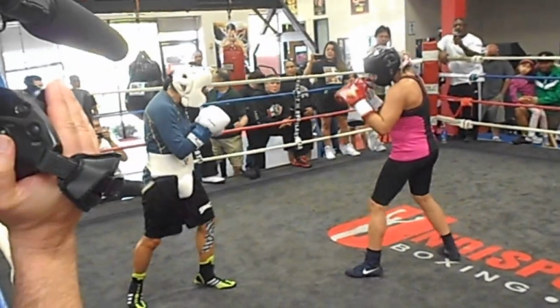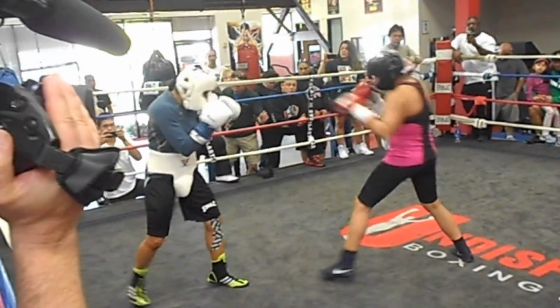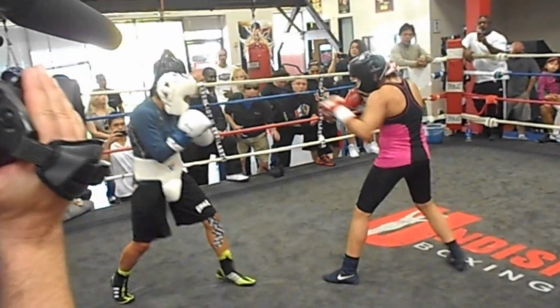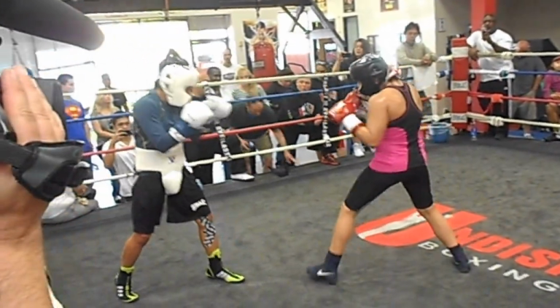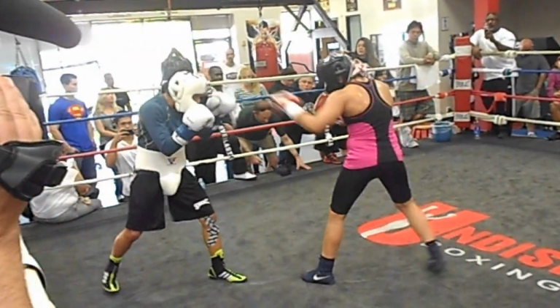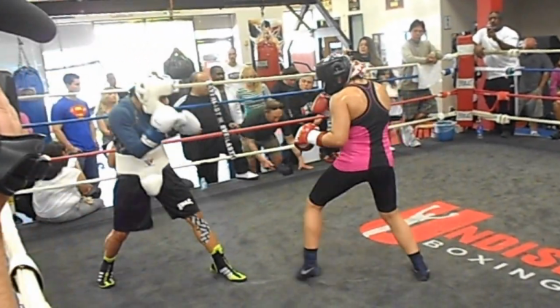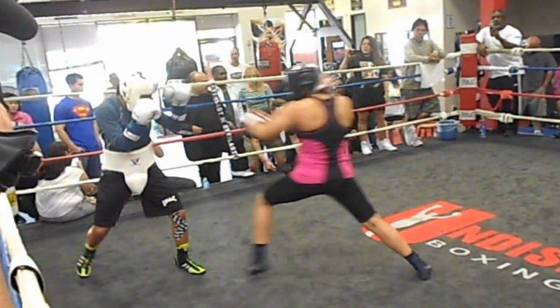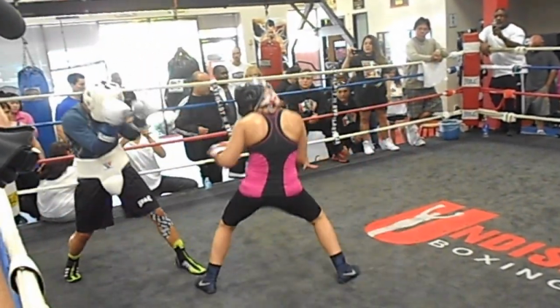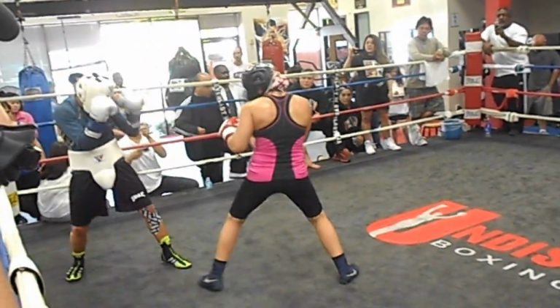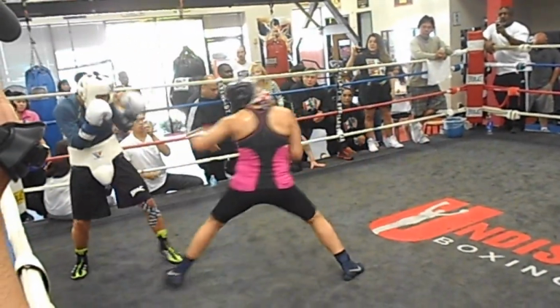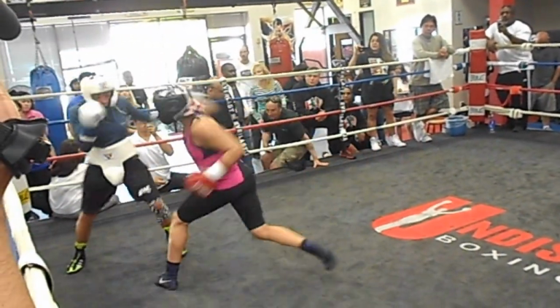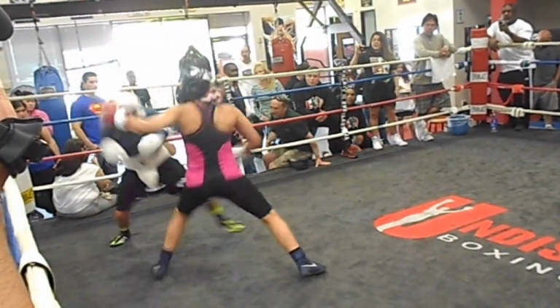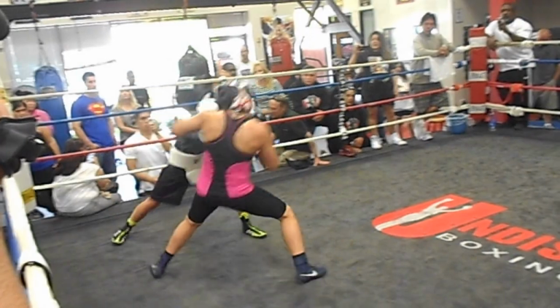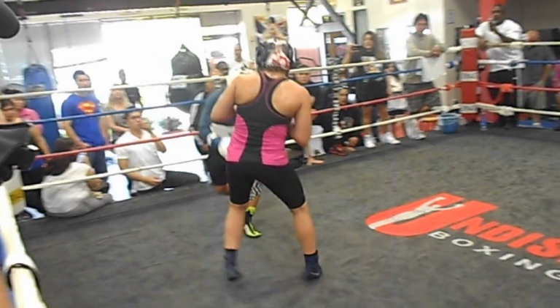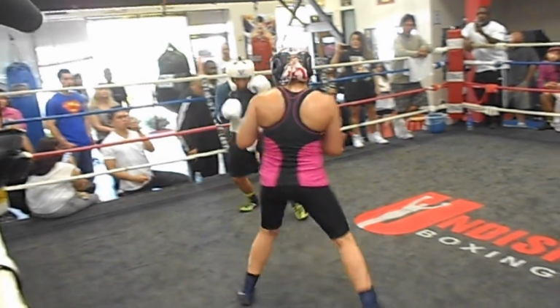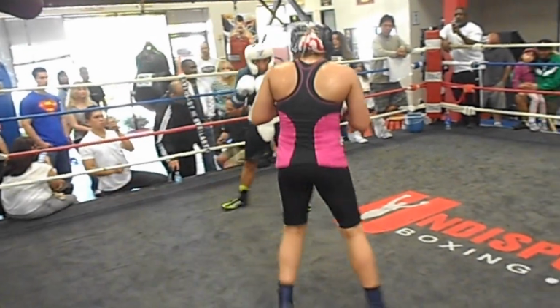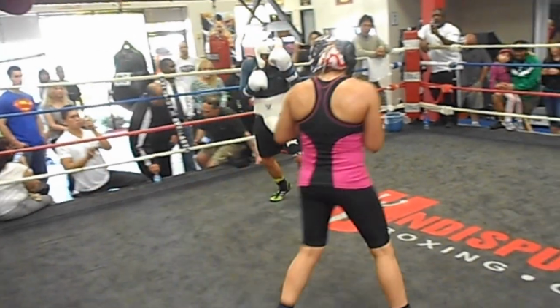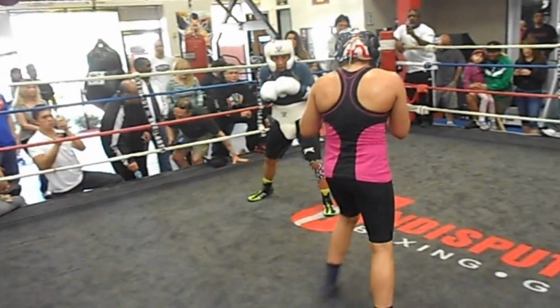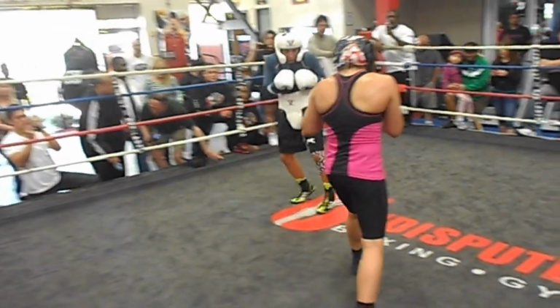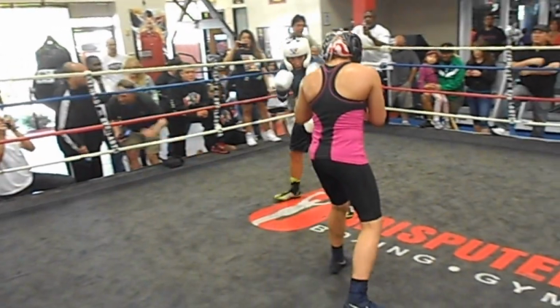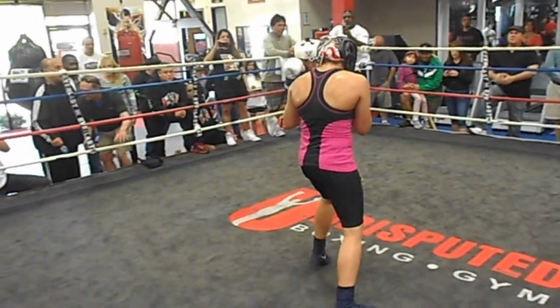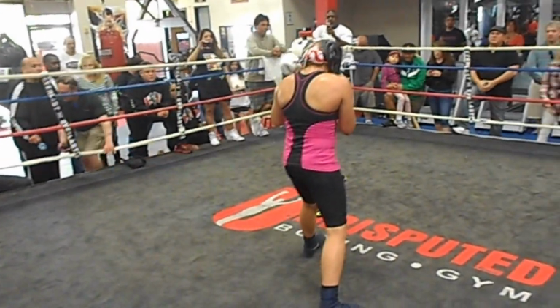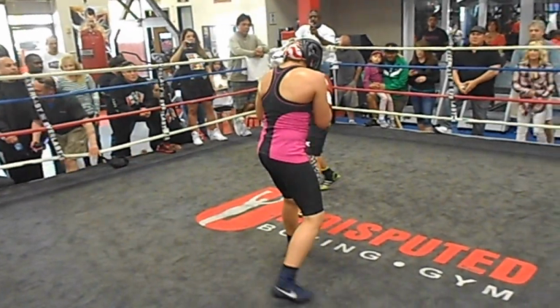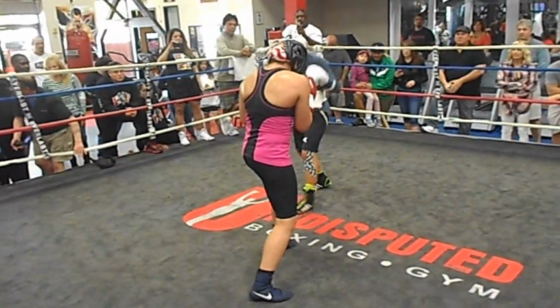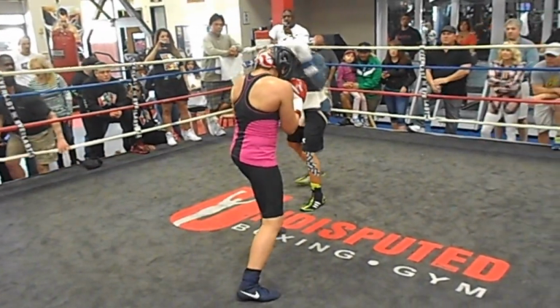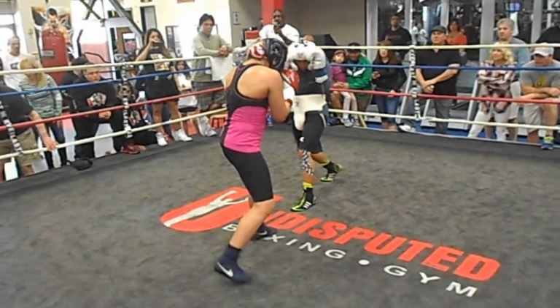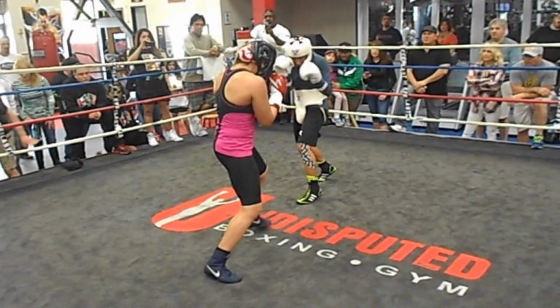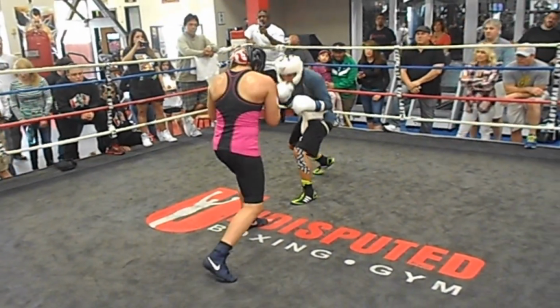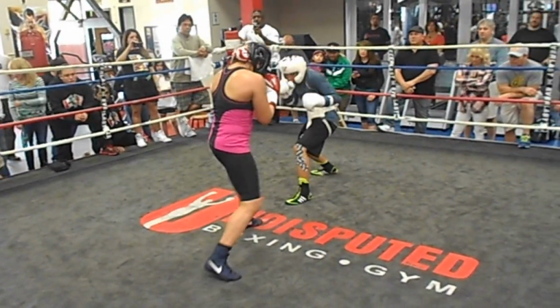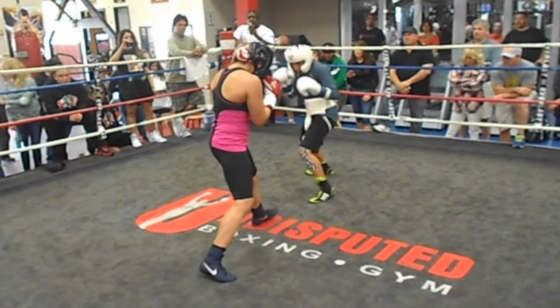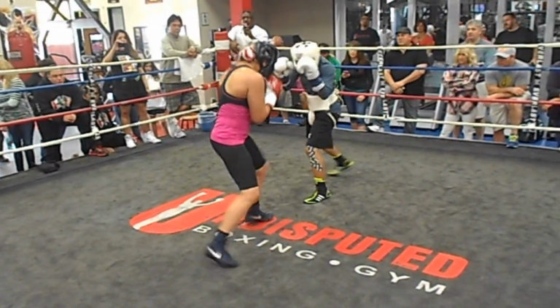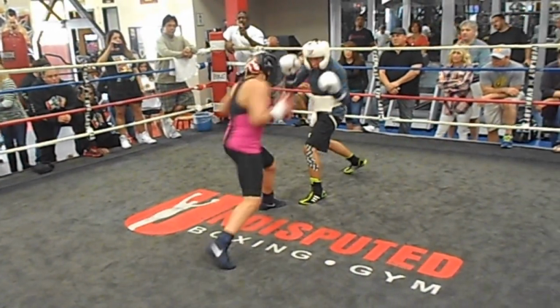Good. My shoulder is different speeds, right? Different looks. Good. It's a little shorter with that left hook. Chuck it in. There you go.